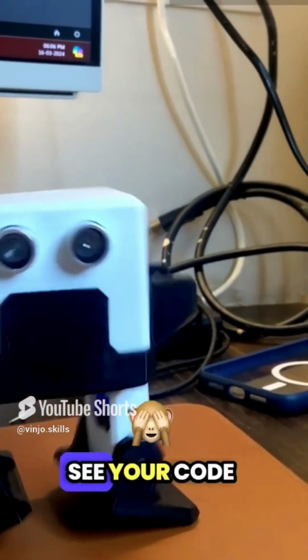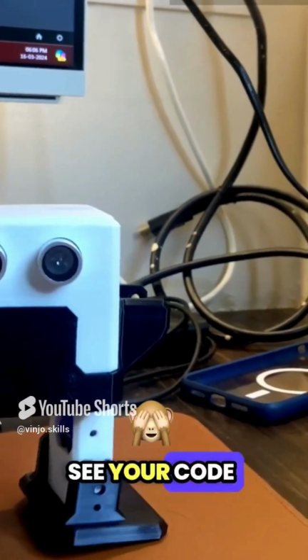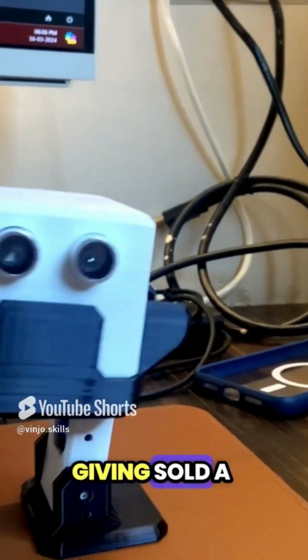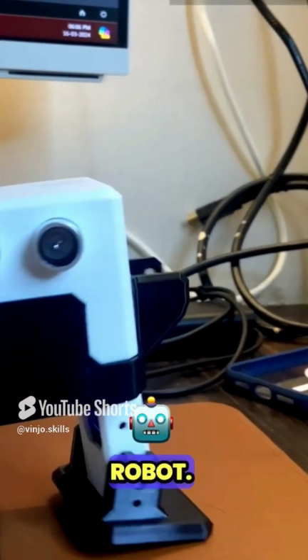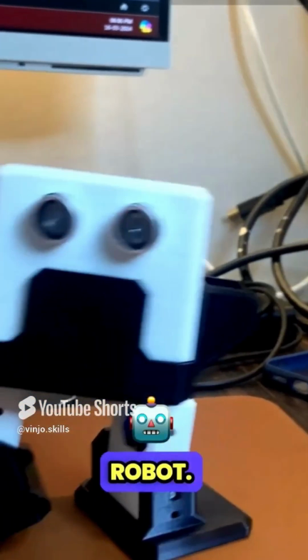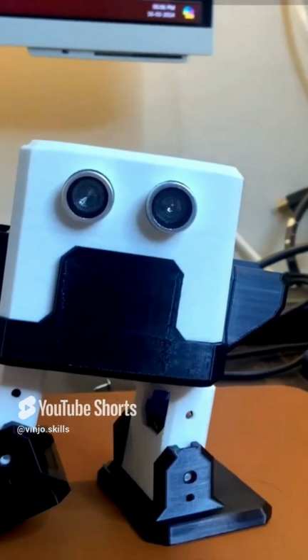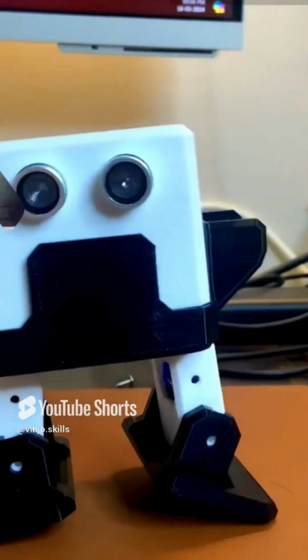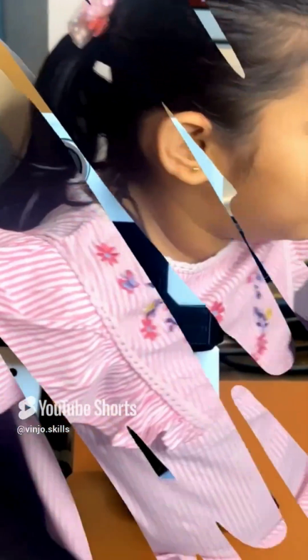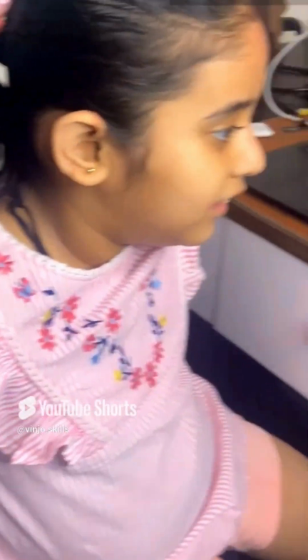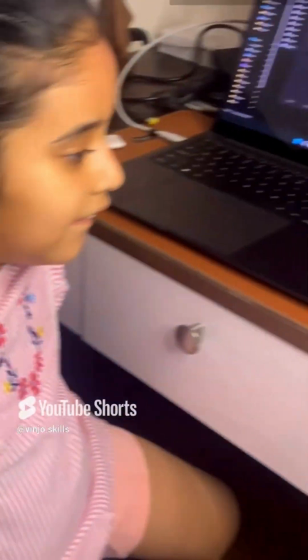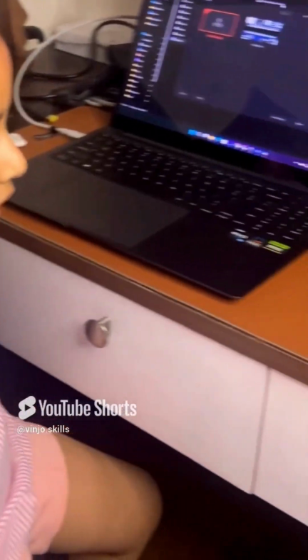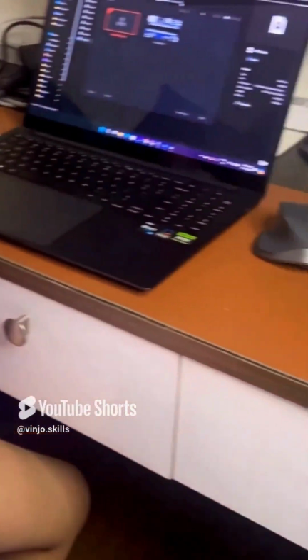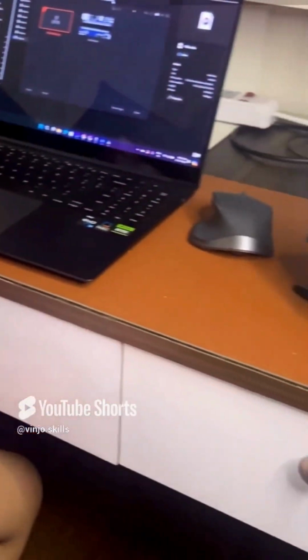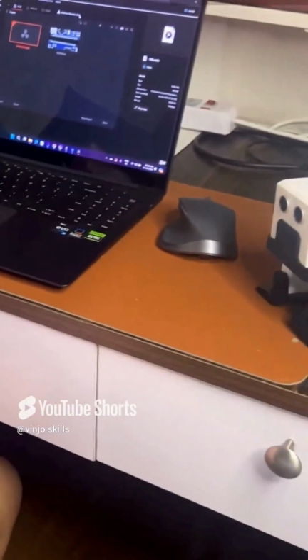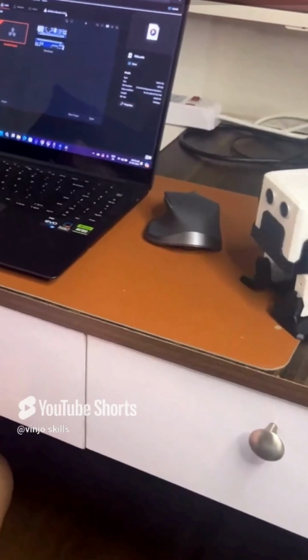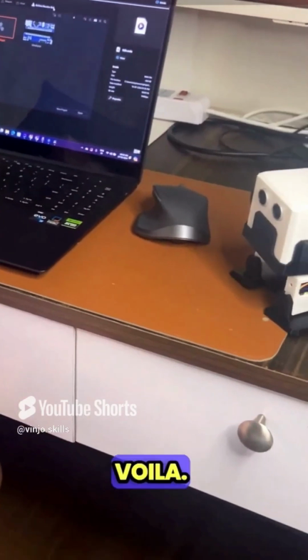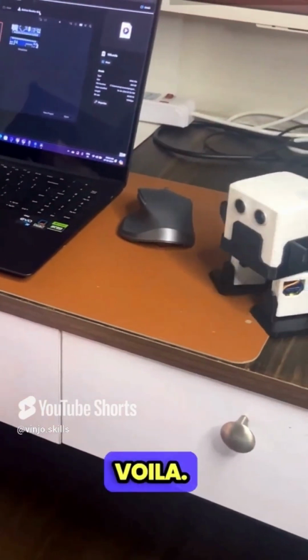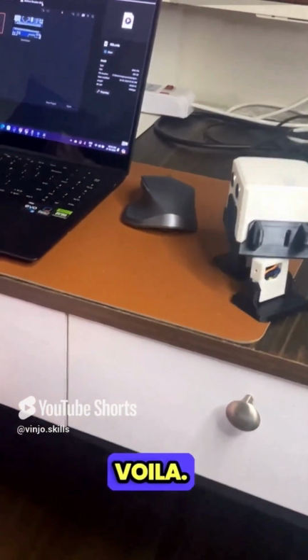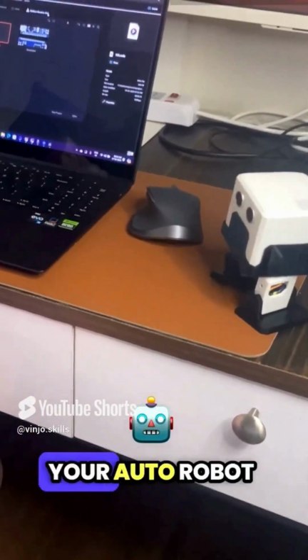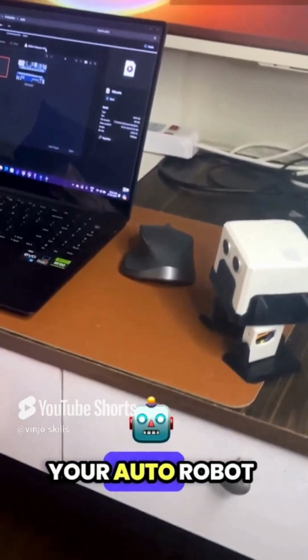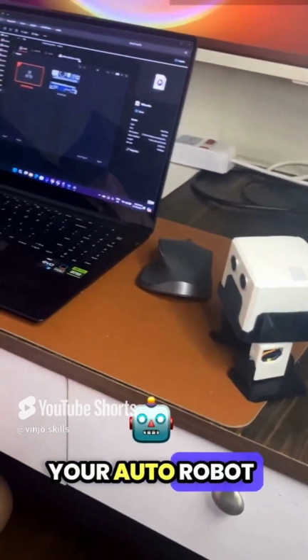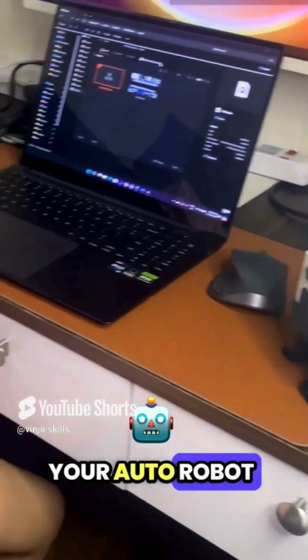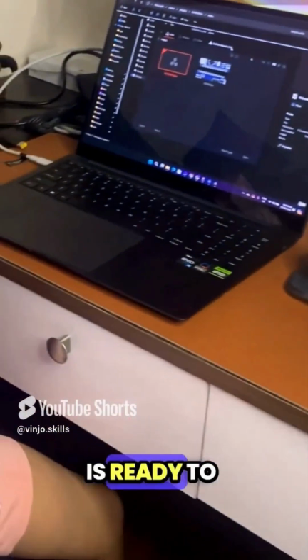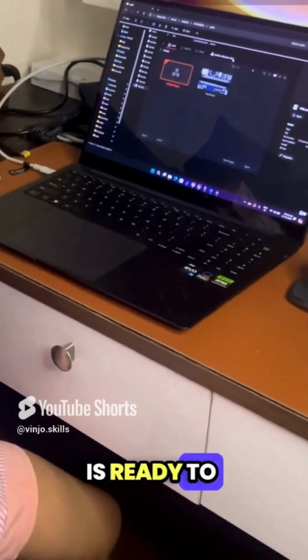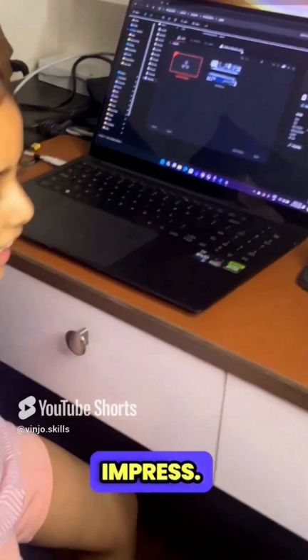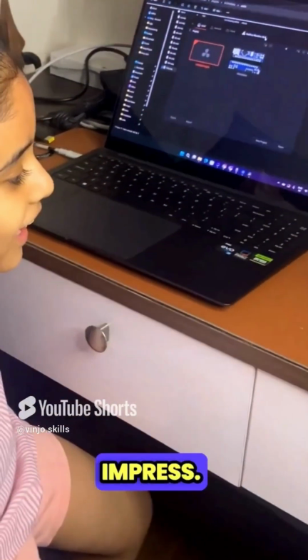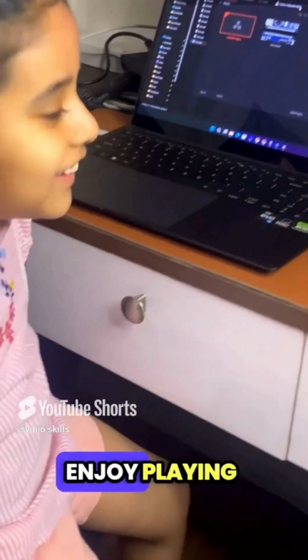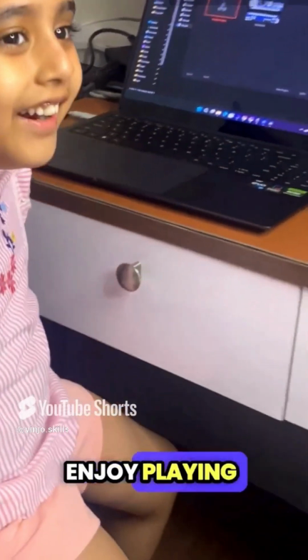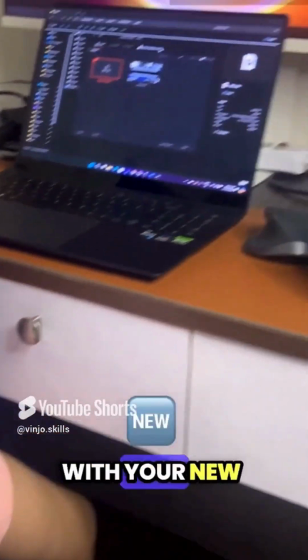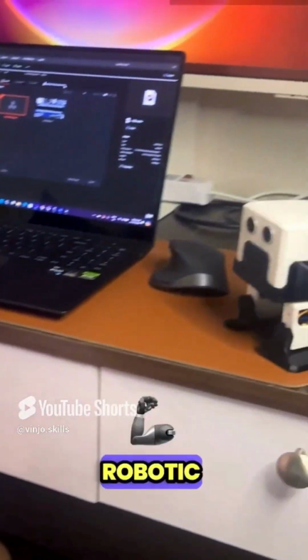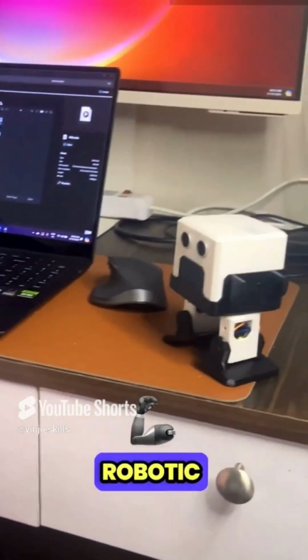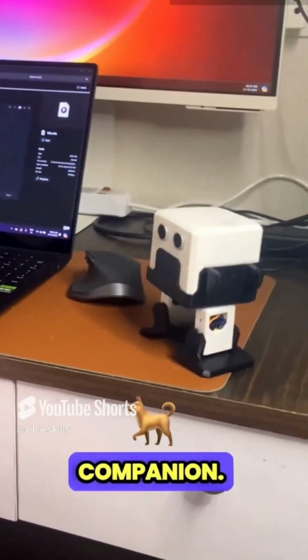See your code giving soul to the robot. Voila! Your Otto robot is ready to impress. Enjoy playing with your new robotic companion.